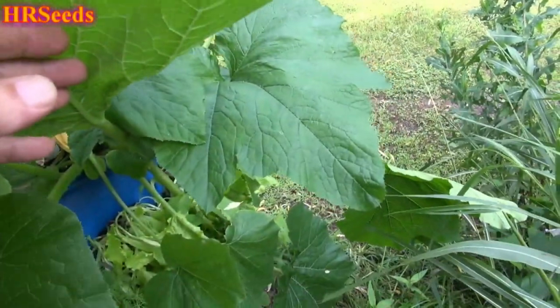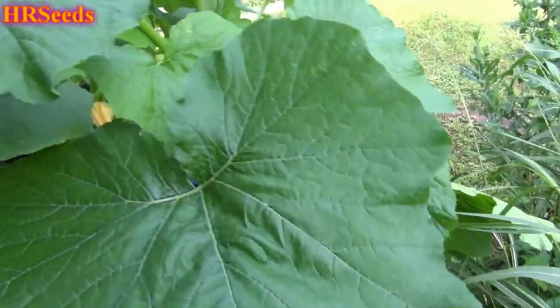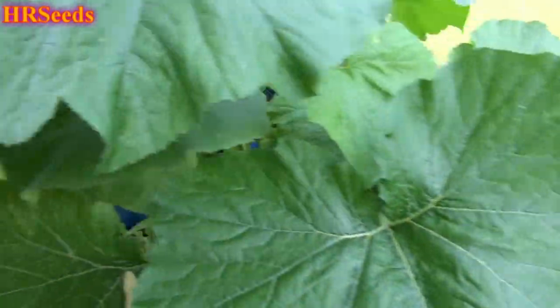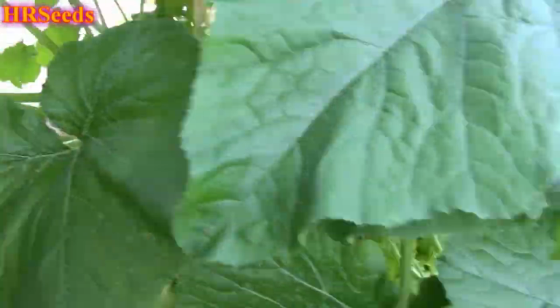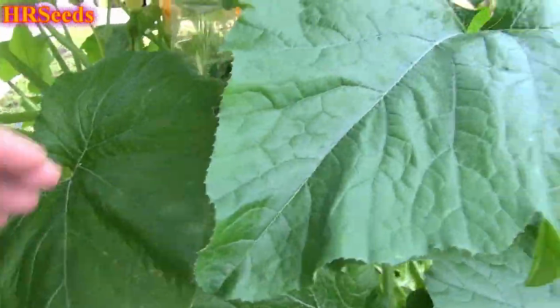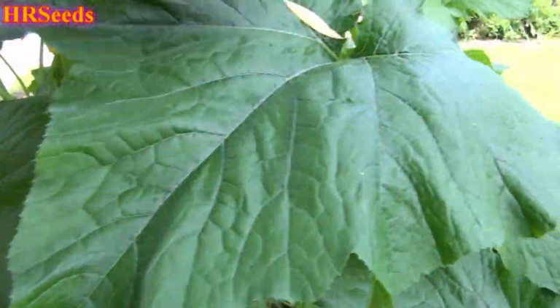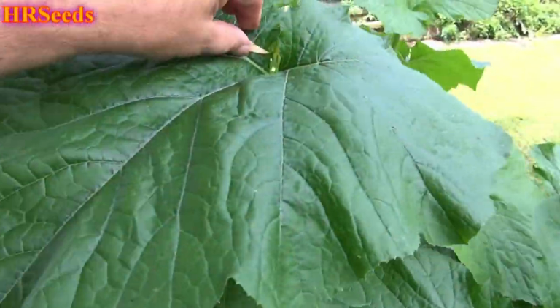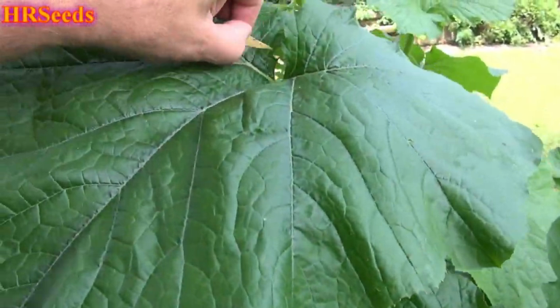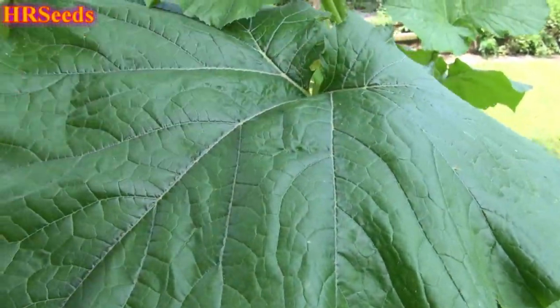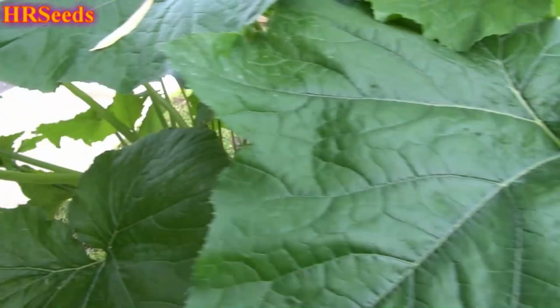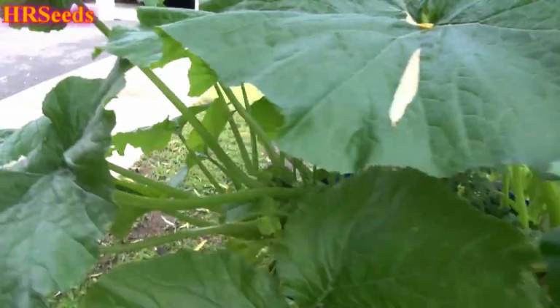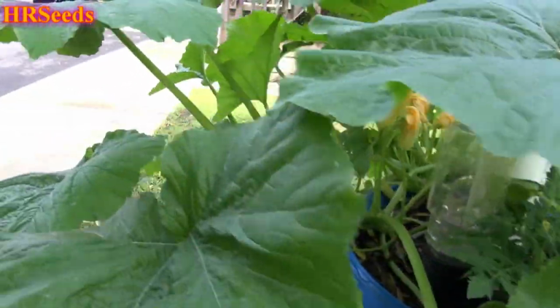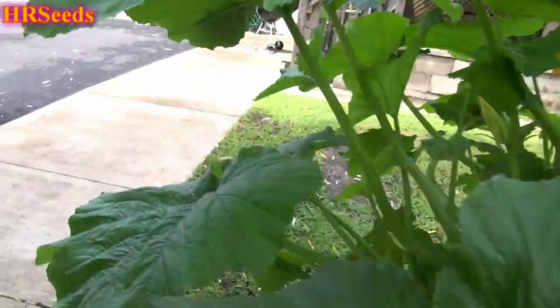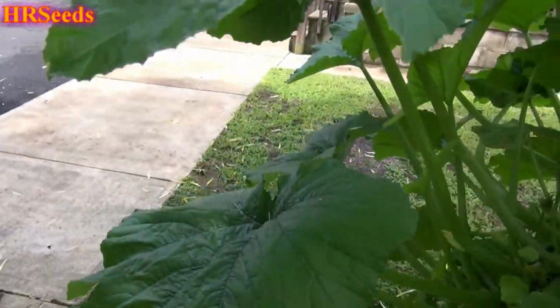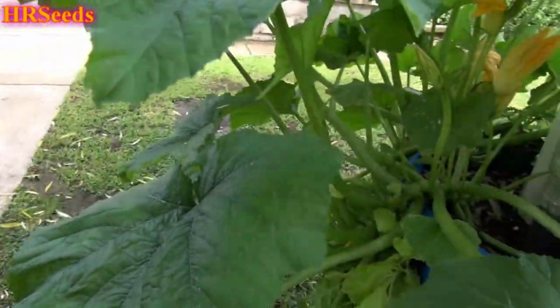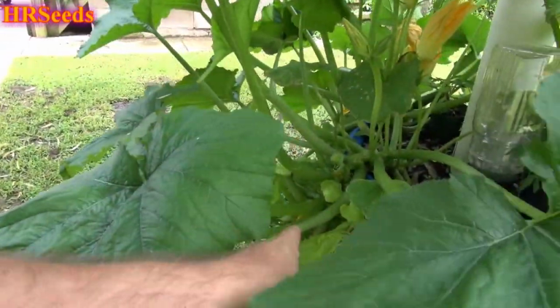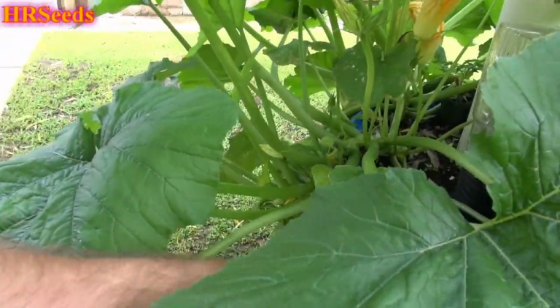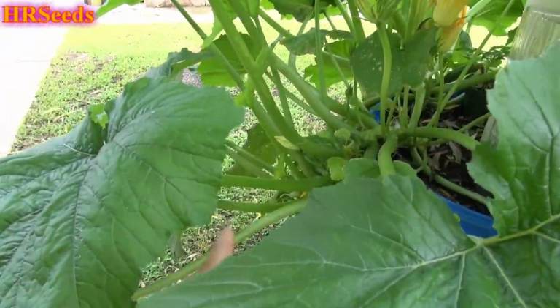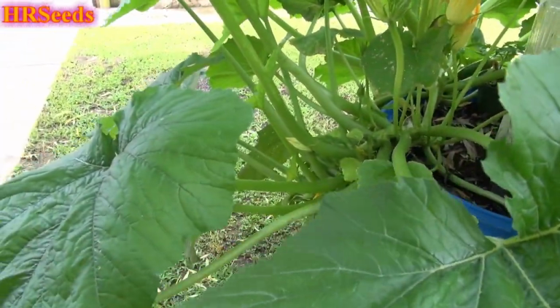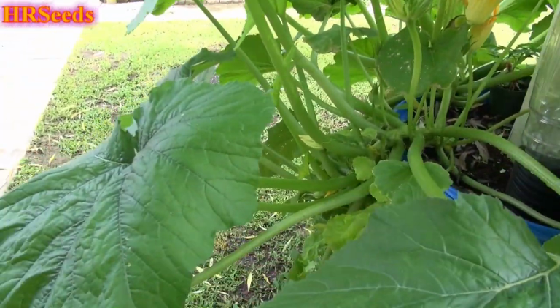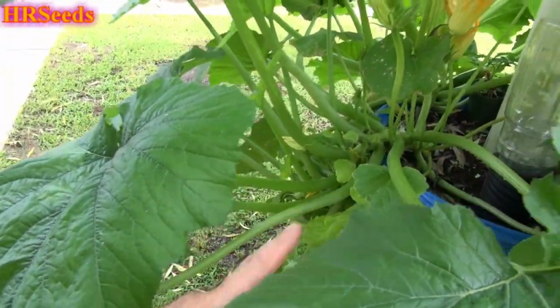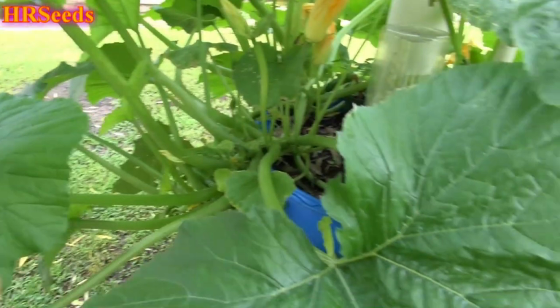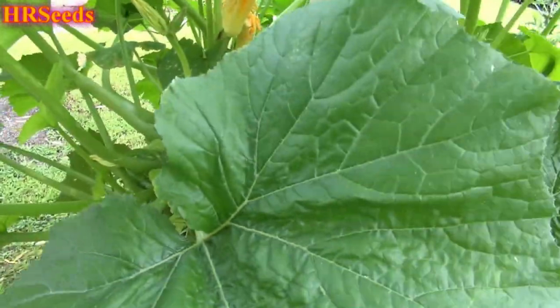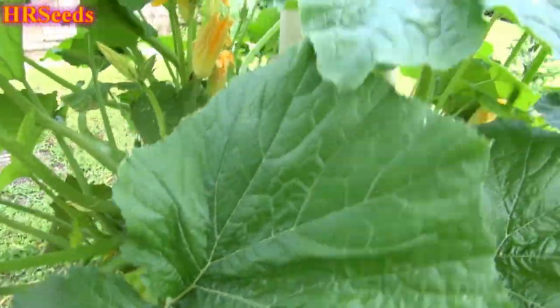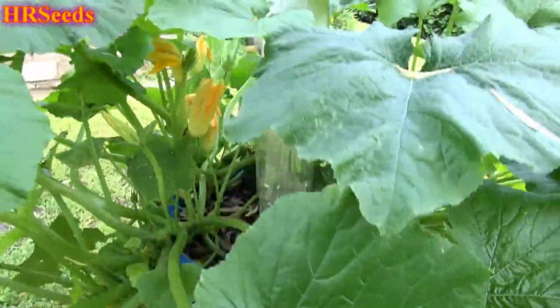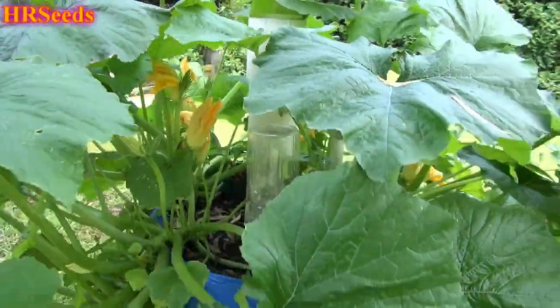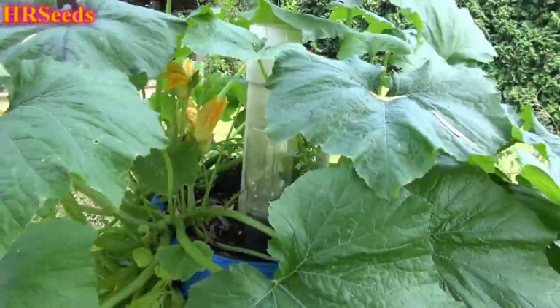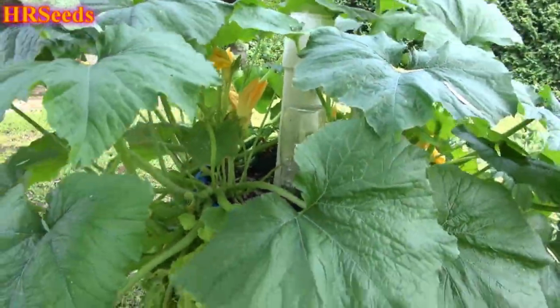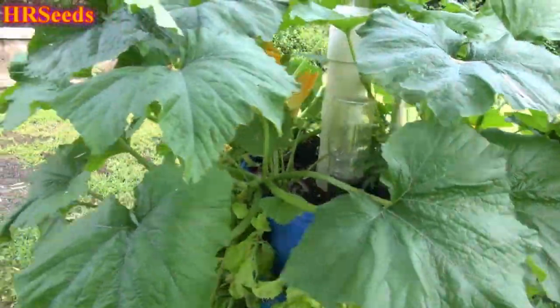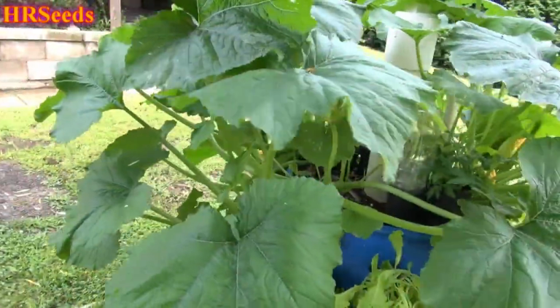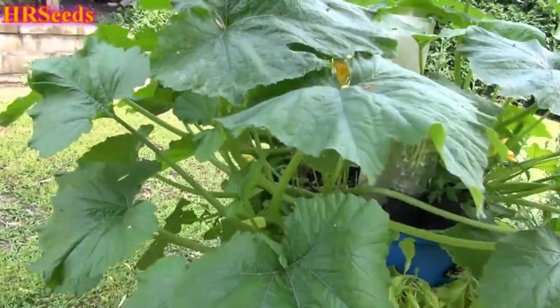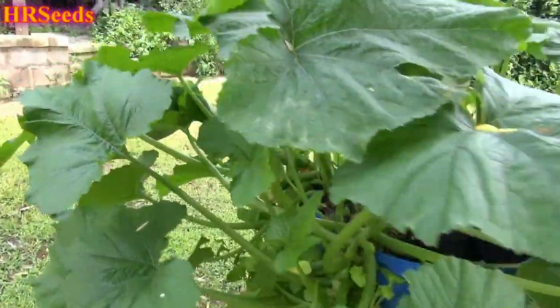Hopefully it doesn't get much bigger than this. If it does, I don't know what to do — I may have to cut it at some point, just remove it, or maybe remove some of these leaves. But yeah, it's a monster.